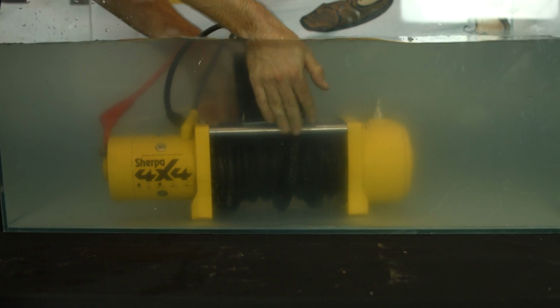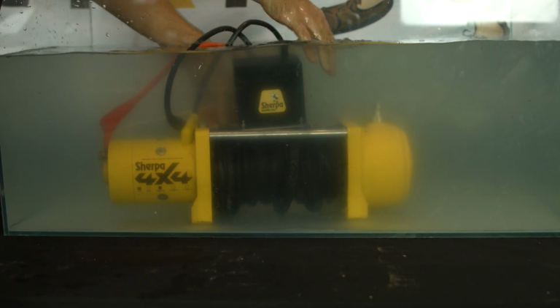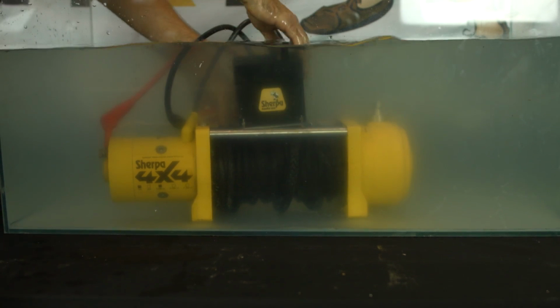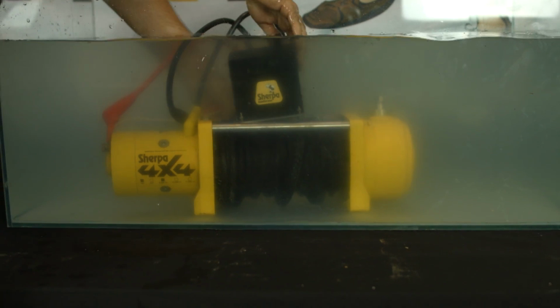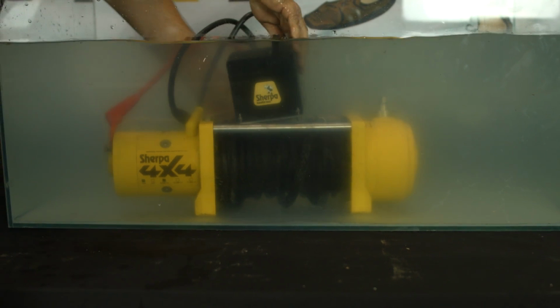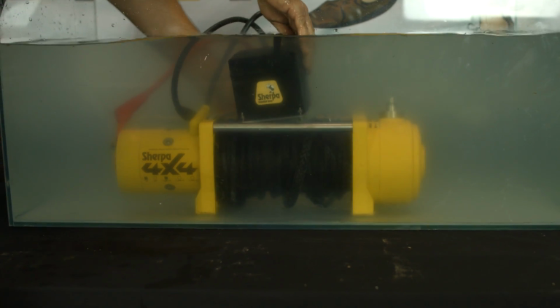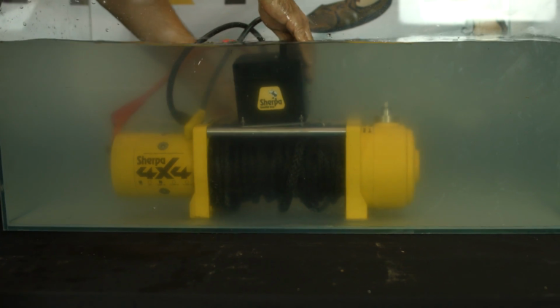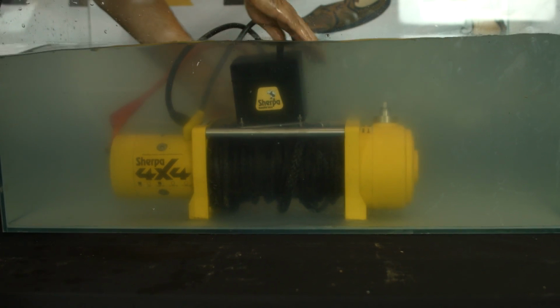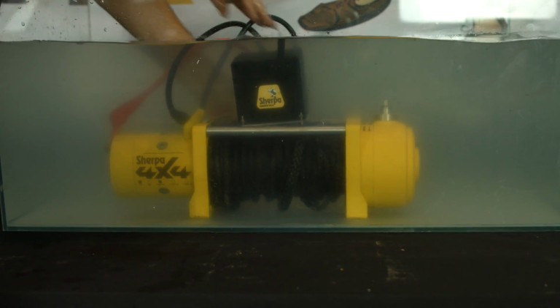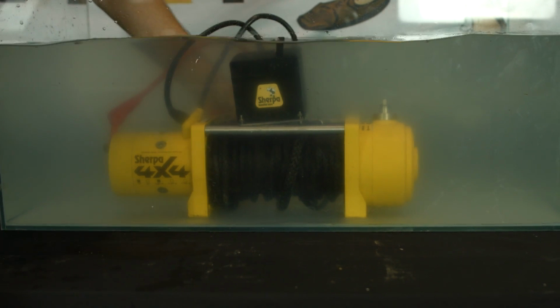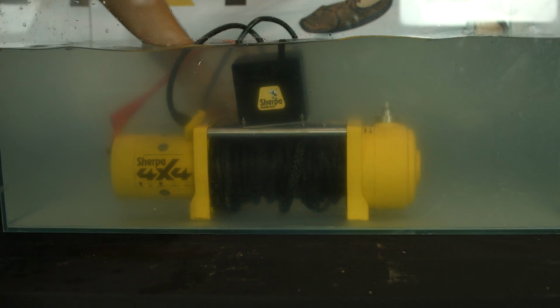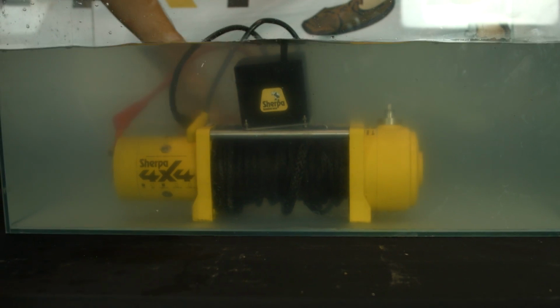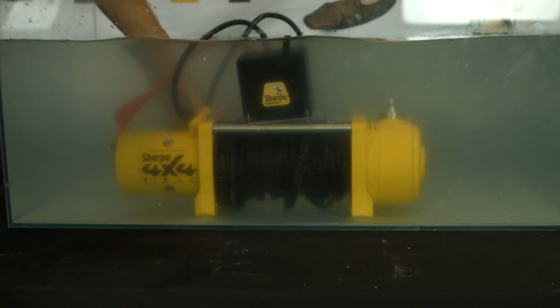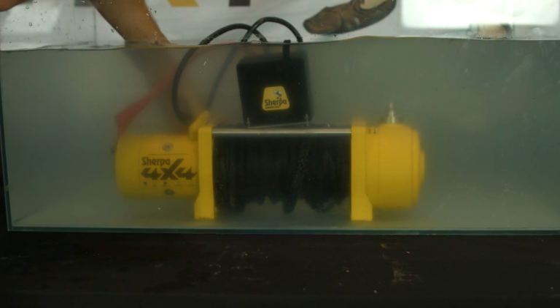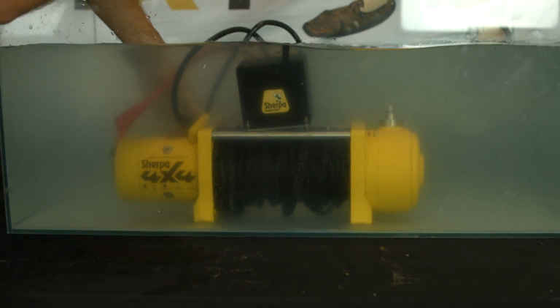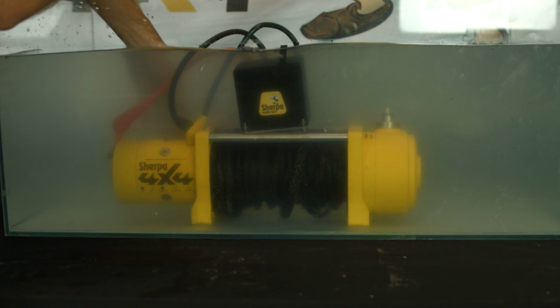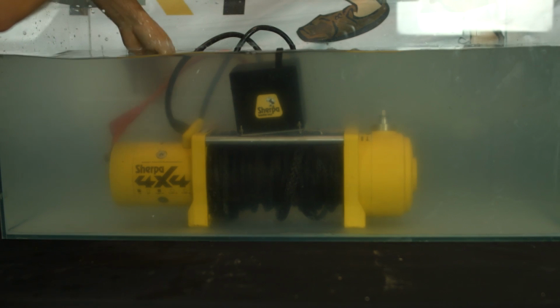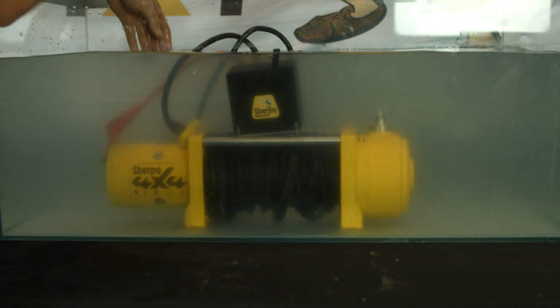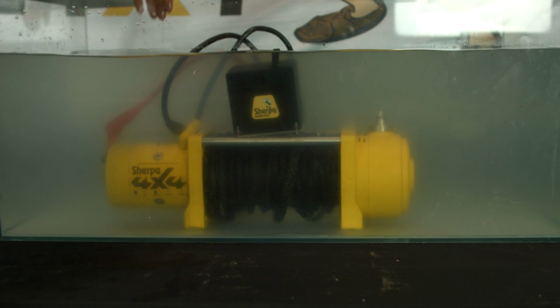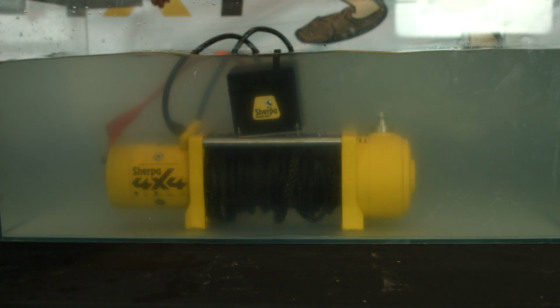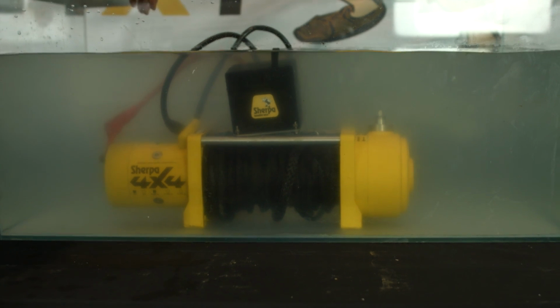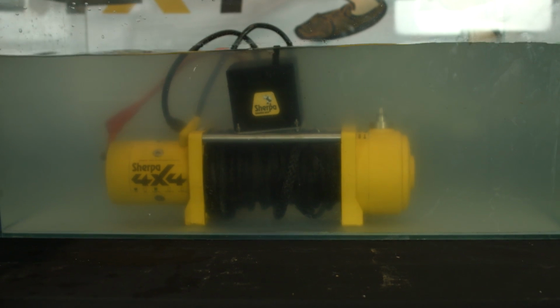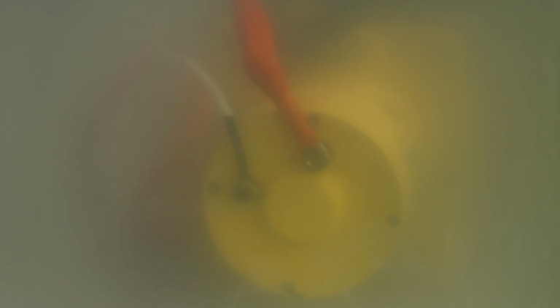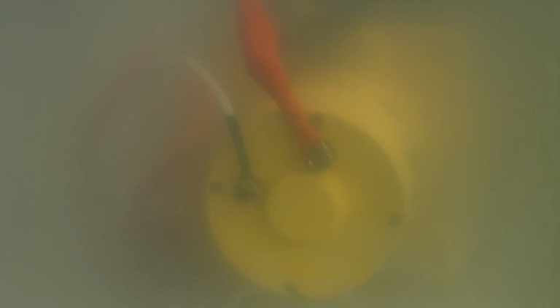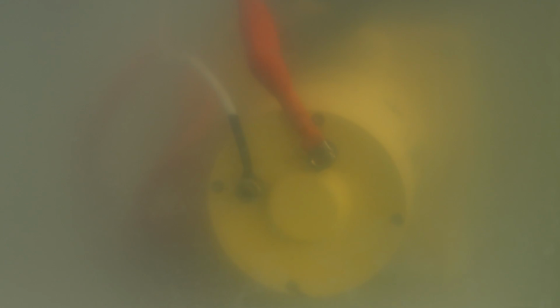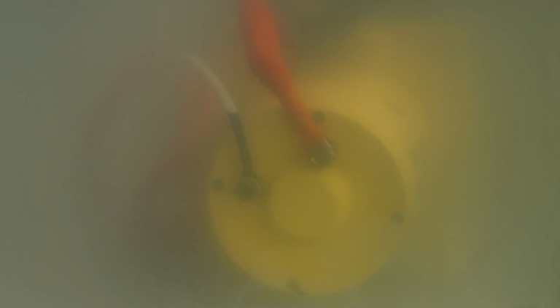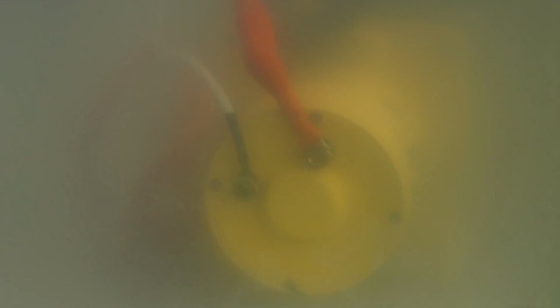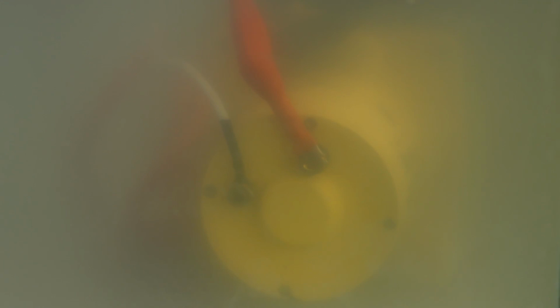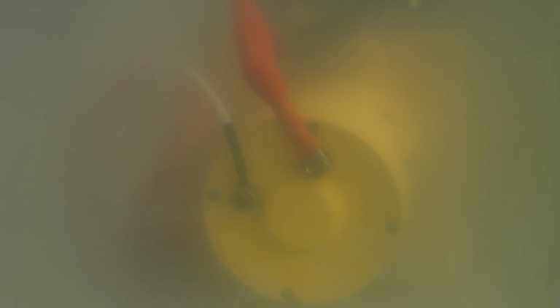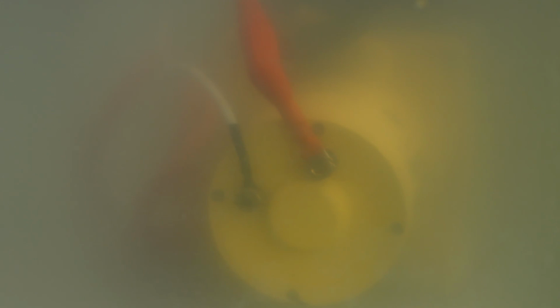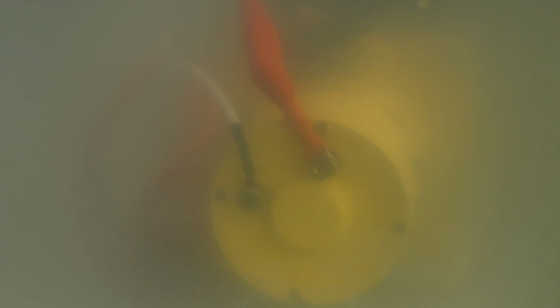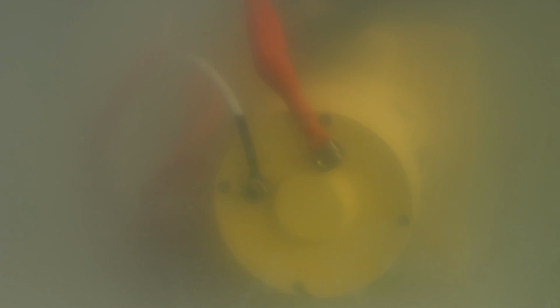Being that the Sherpa 4x4 winches are fitted with marine-grade stainless steel components, along with fully sealed motors and the highest quality solenoids, we're confident the condition of this winch will impress.